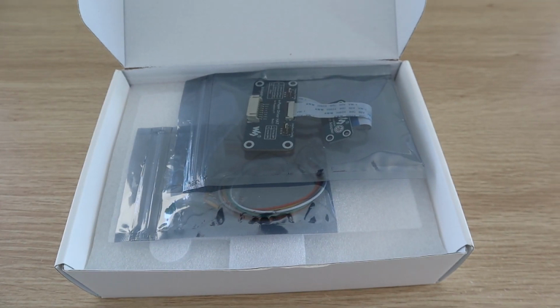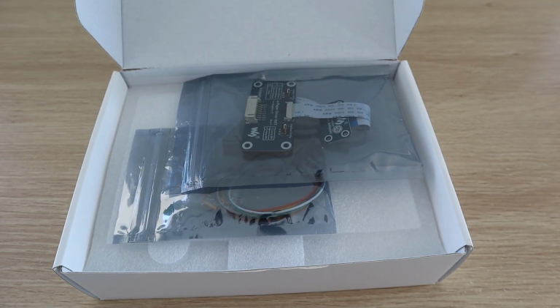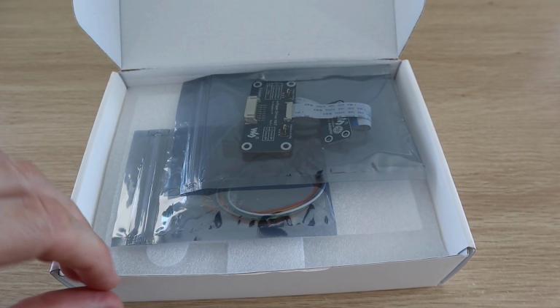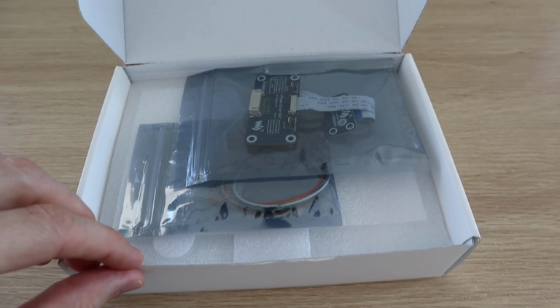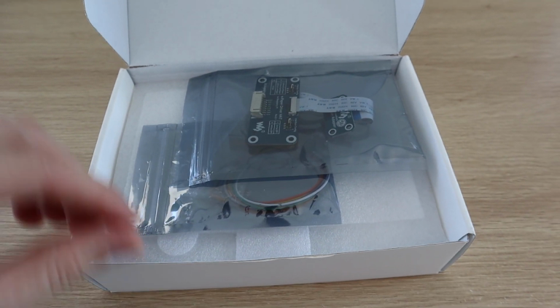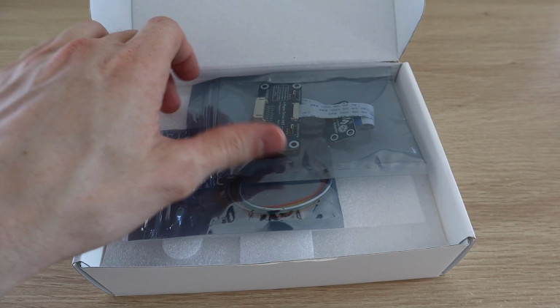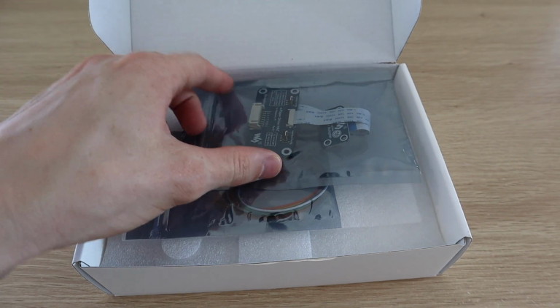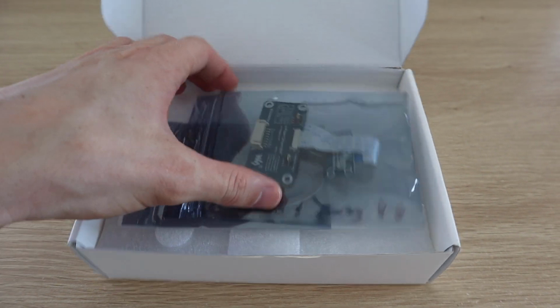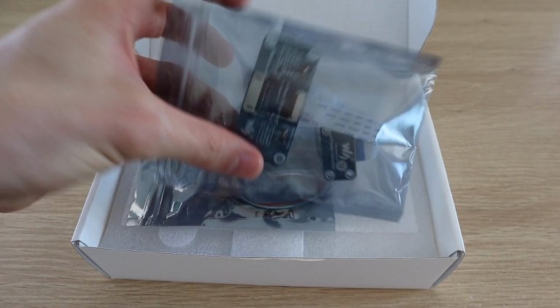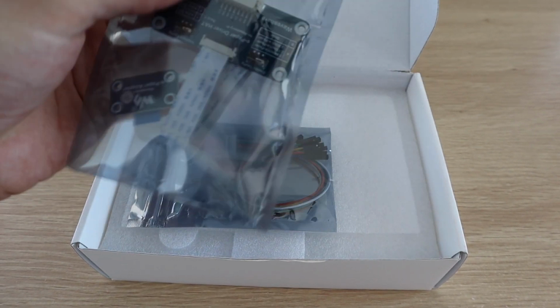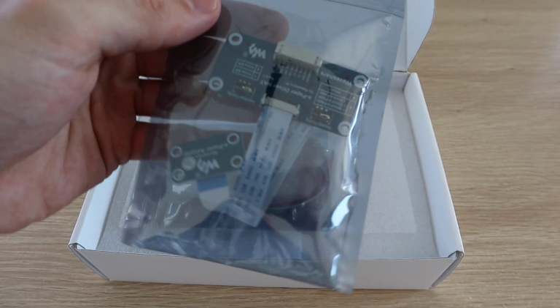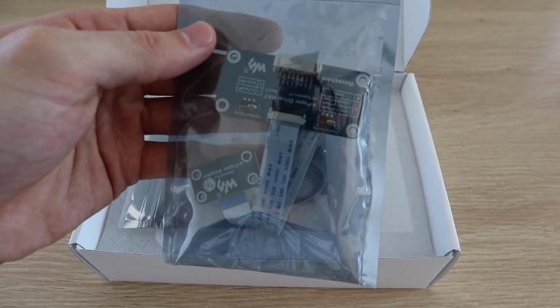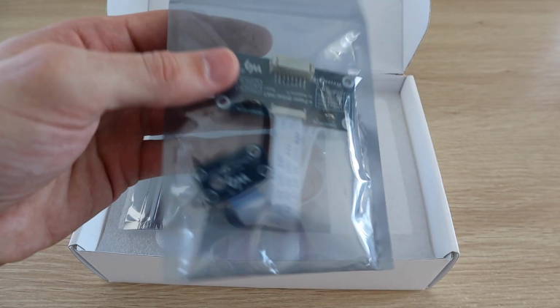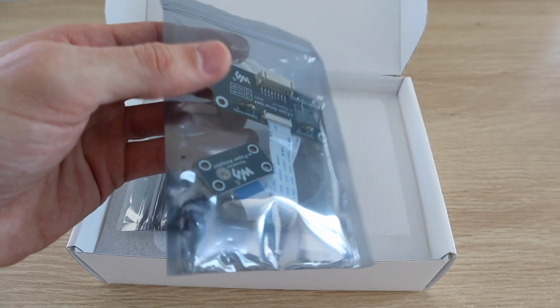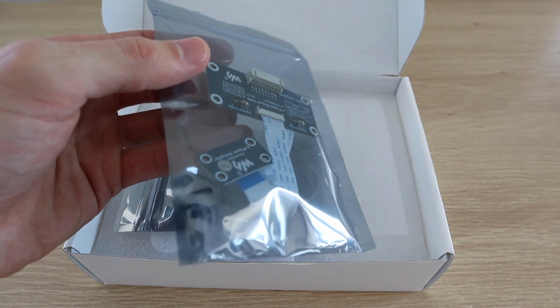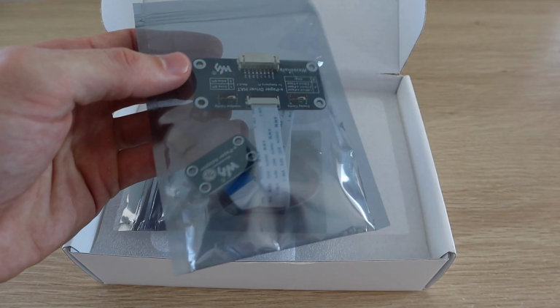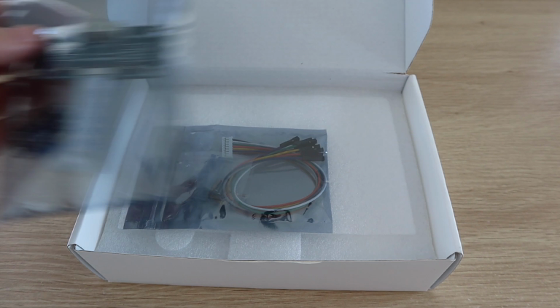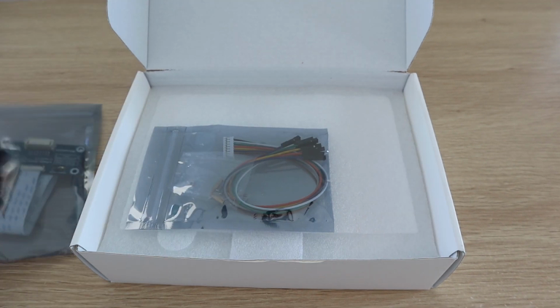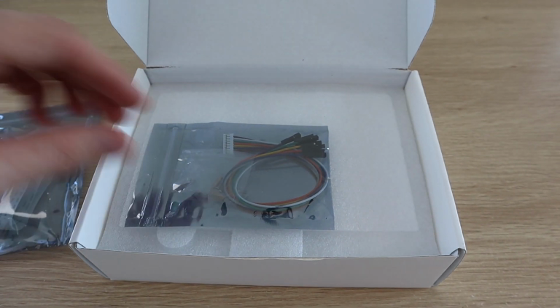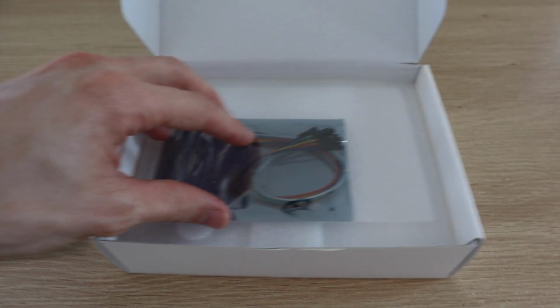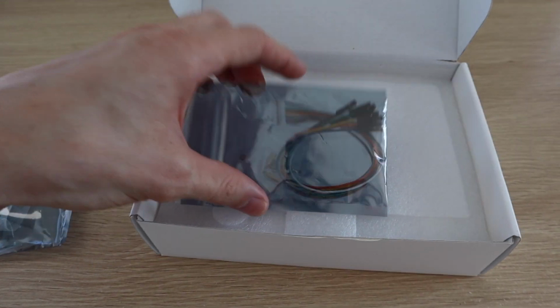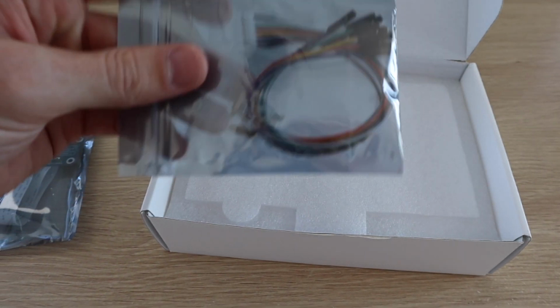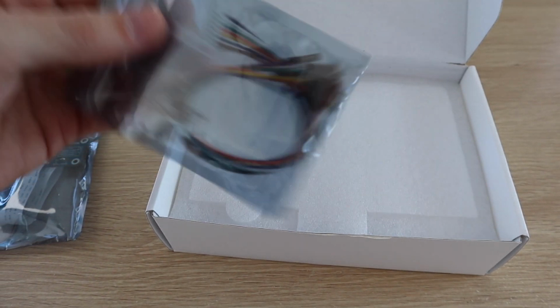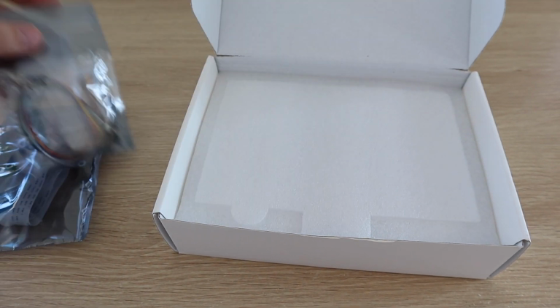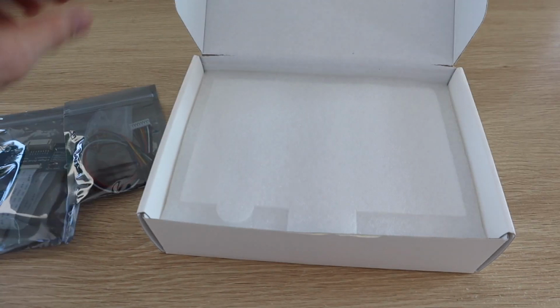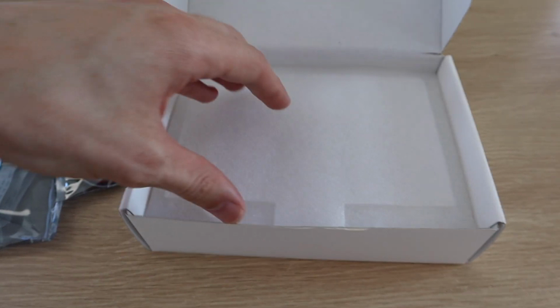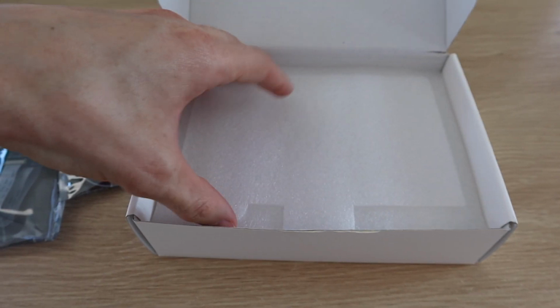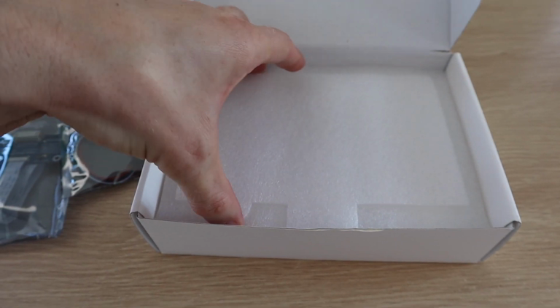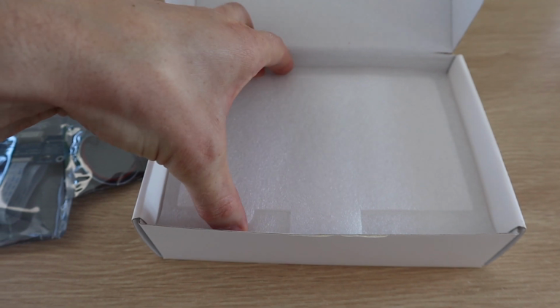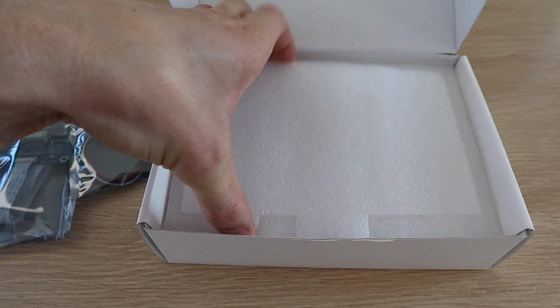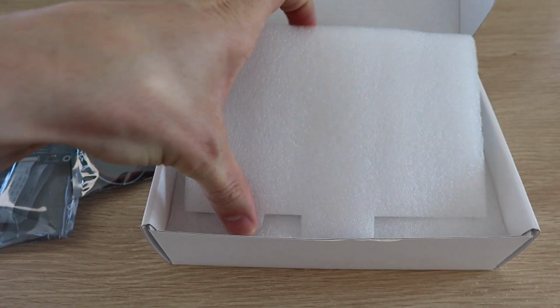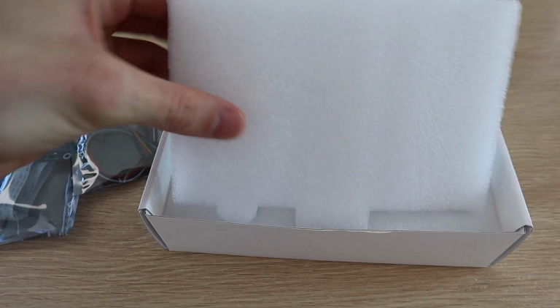In the box you get the SPI display controller which is designed as a Raspberry Pi hat to plug directly onto the GPIO pins. It also includes a plug and a set of leads to connect the controller to another SPI capable device such as an Arduino or ESP32.